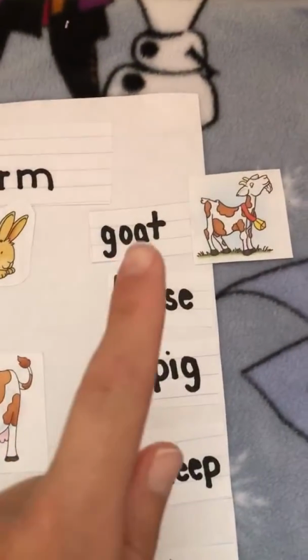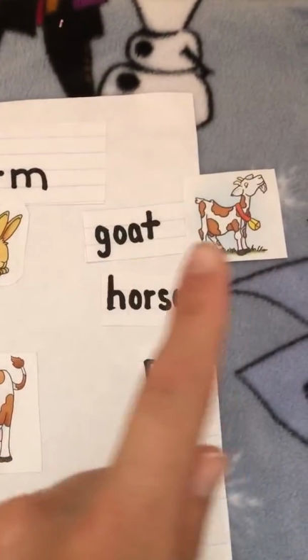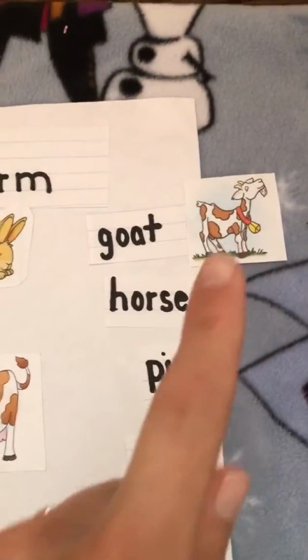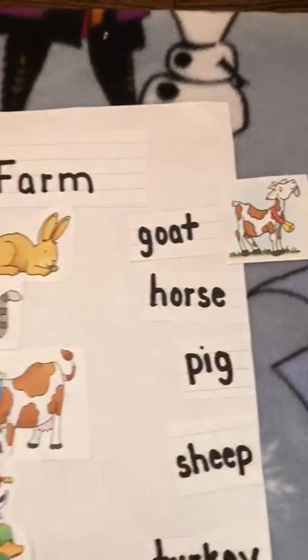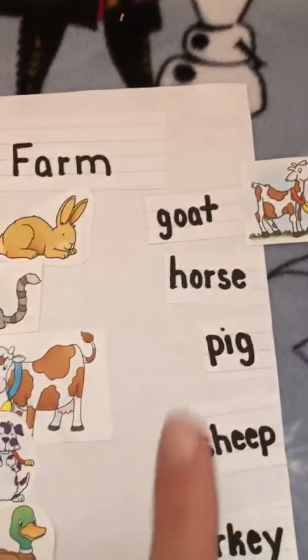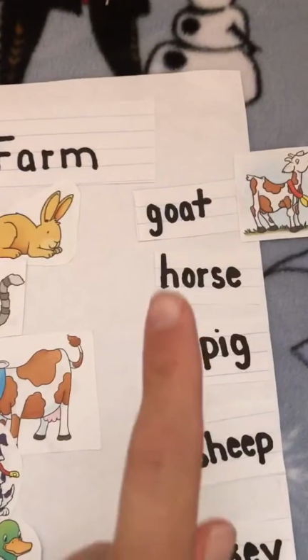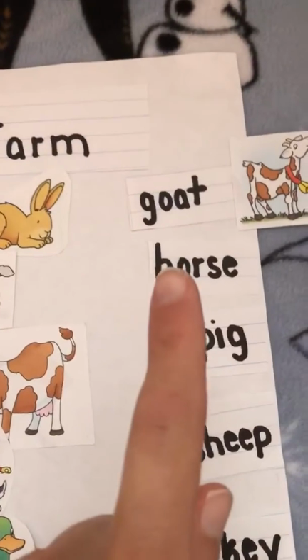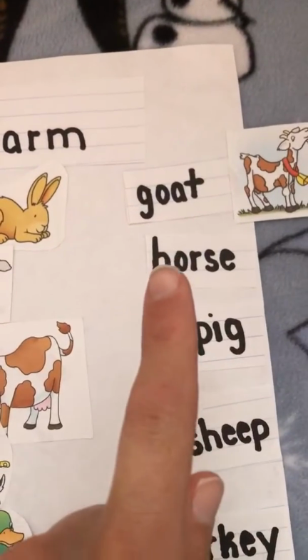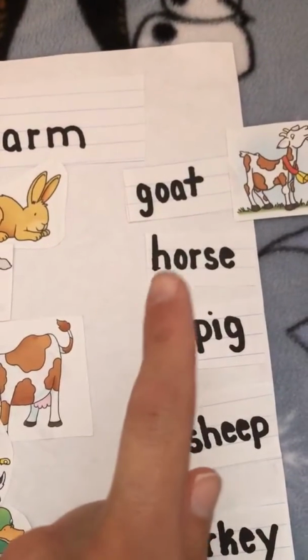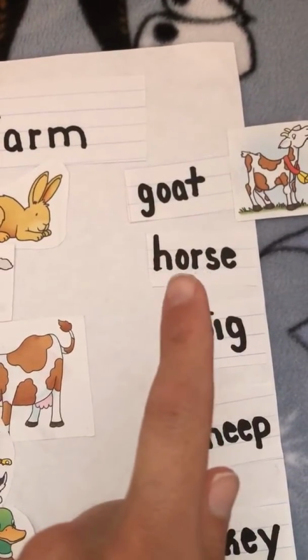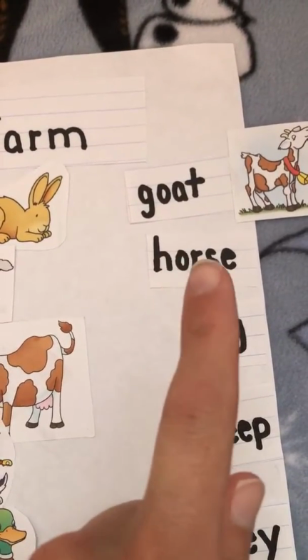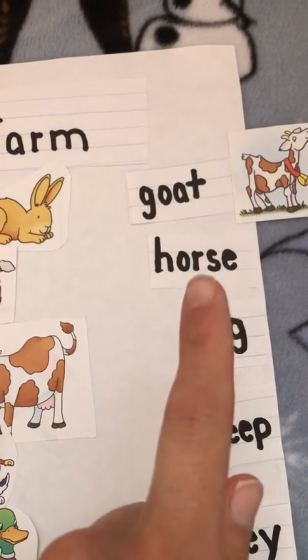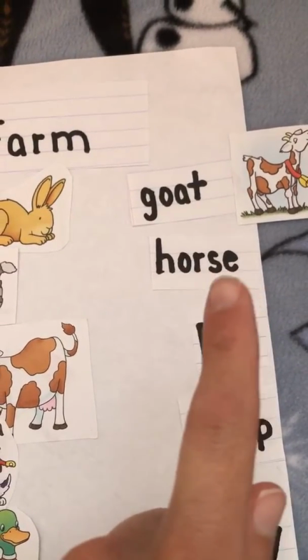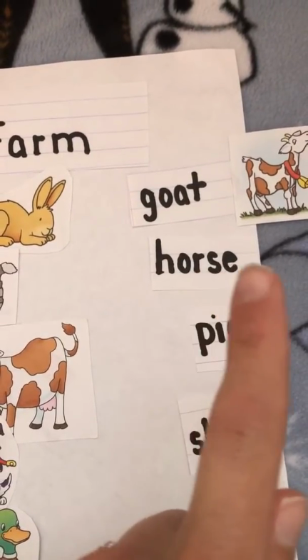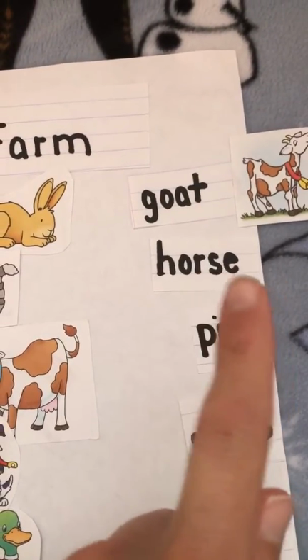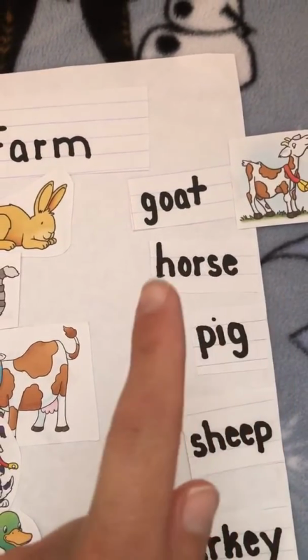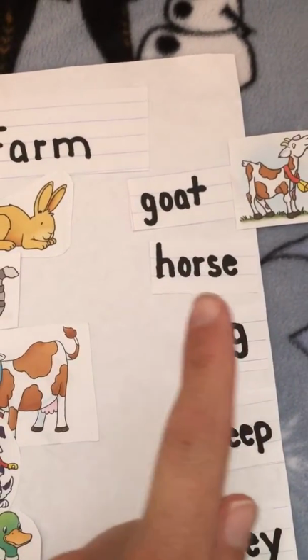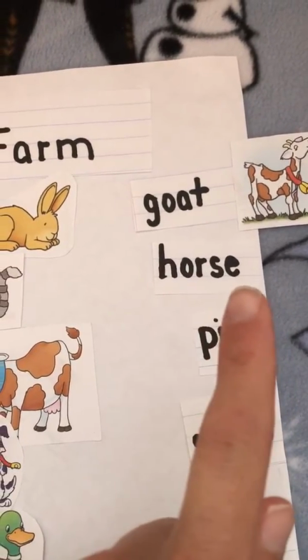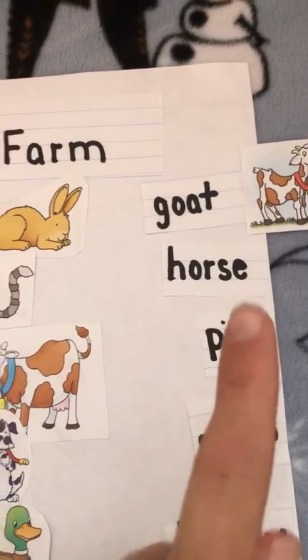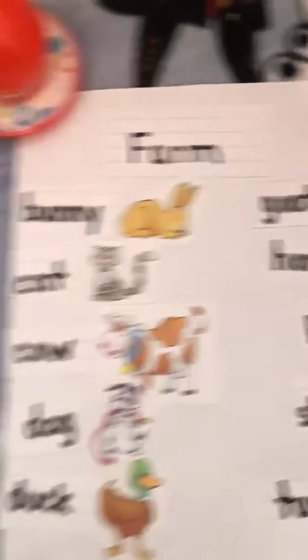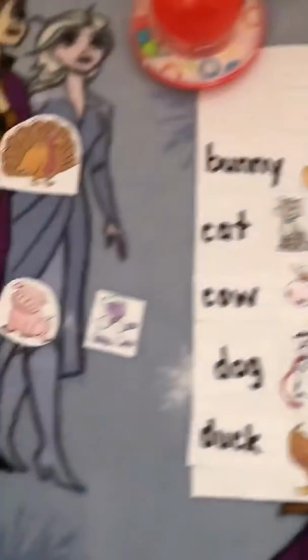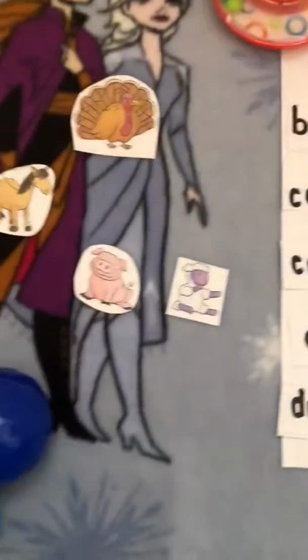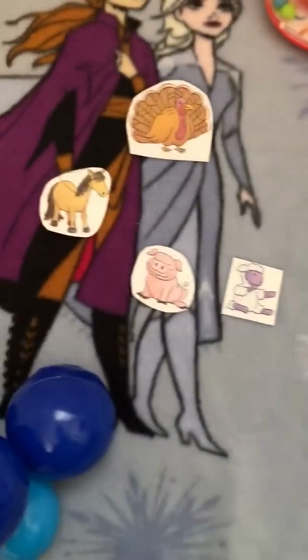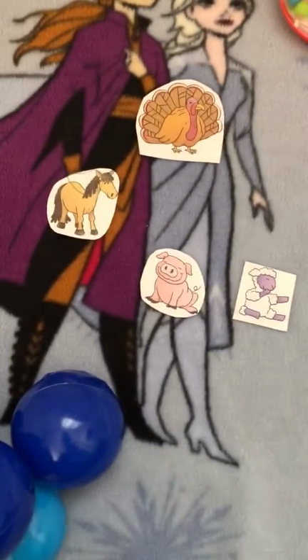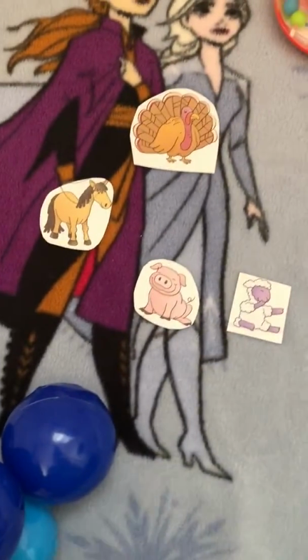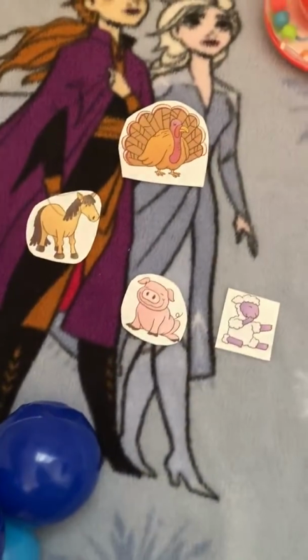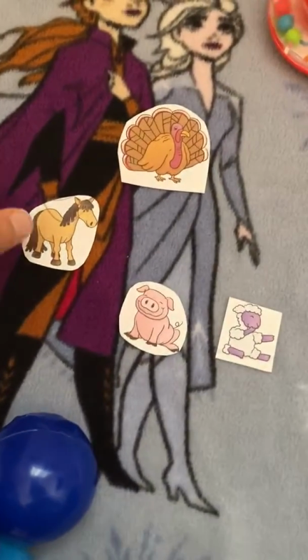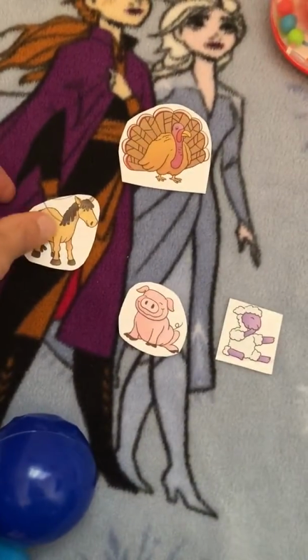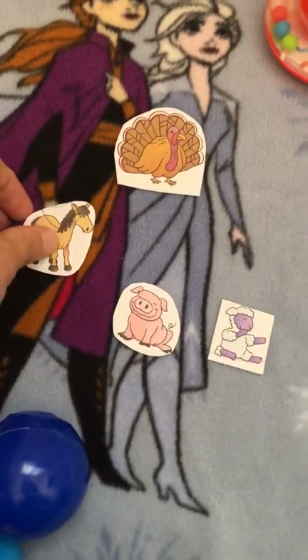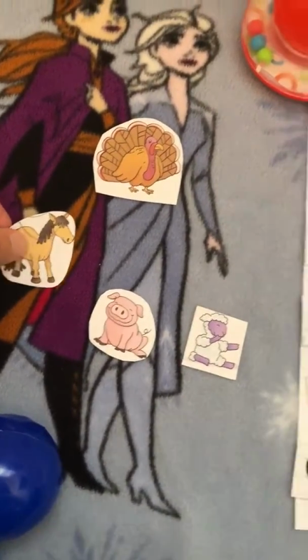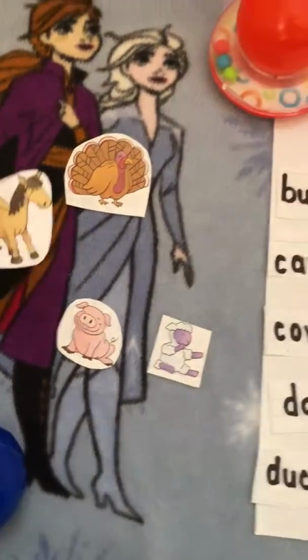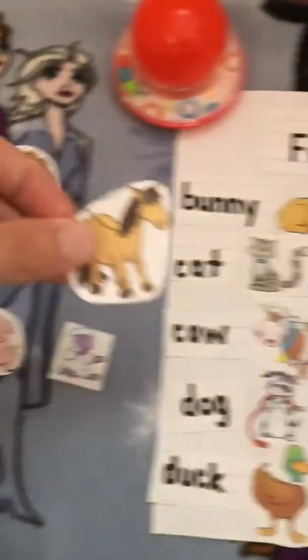Next is the word h-o-r-s-e, horse. Can you find the horse? Neigh. Here's the horse.